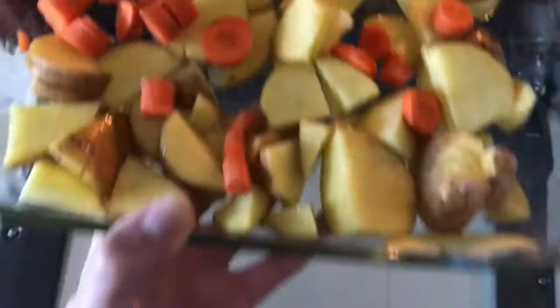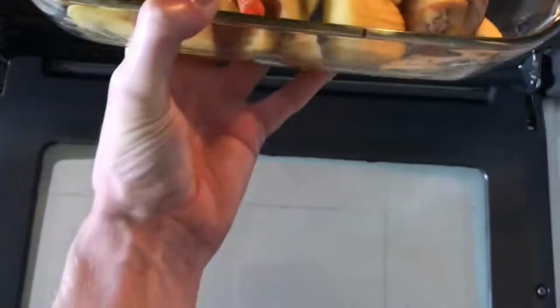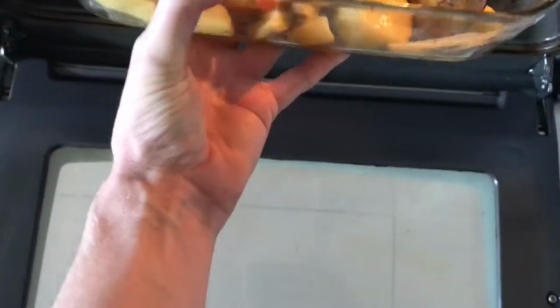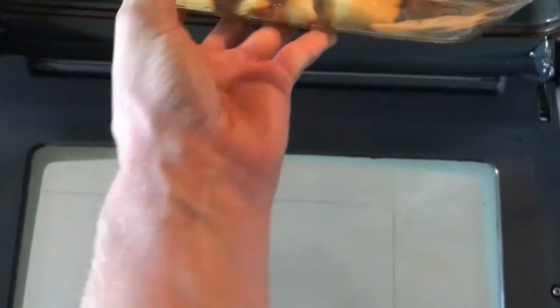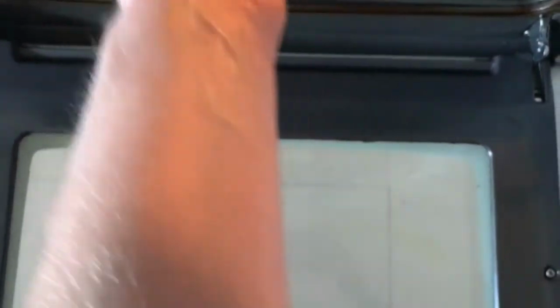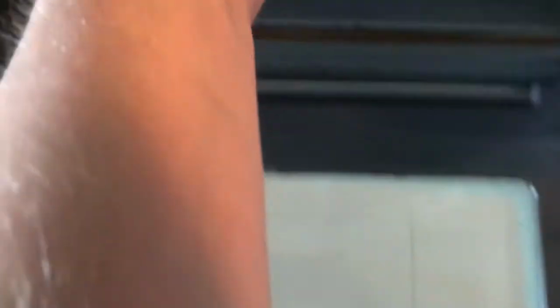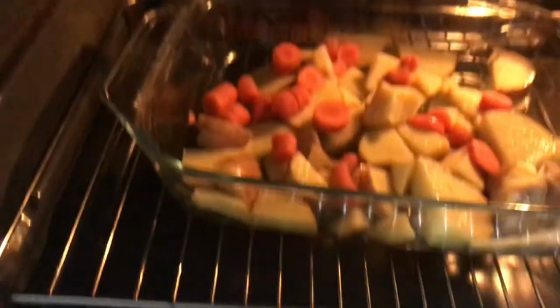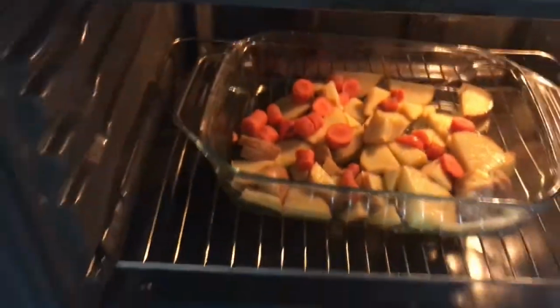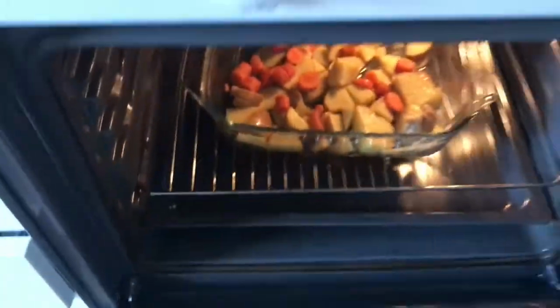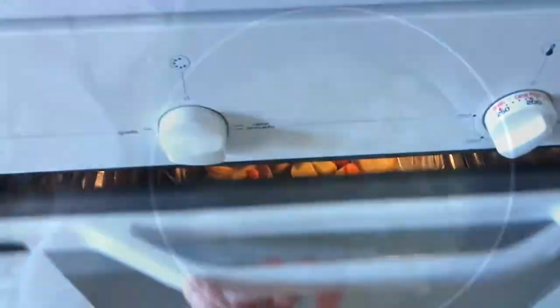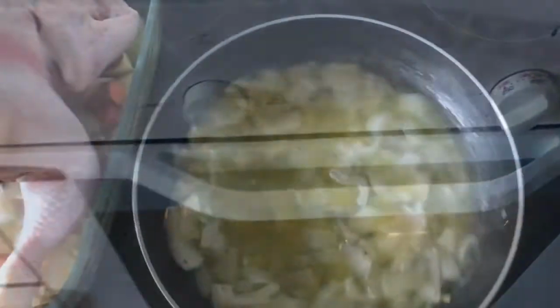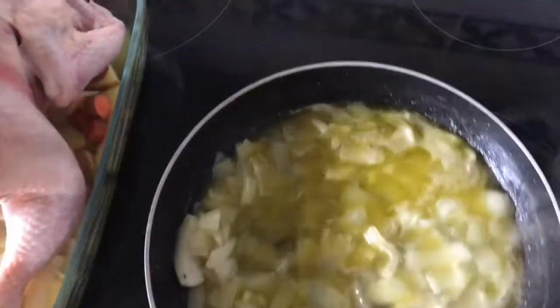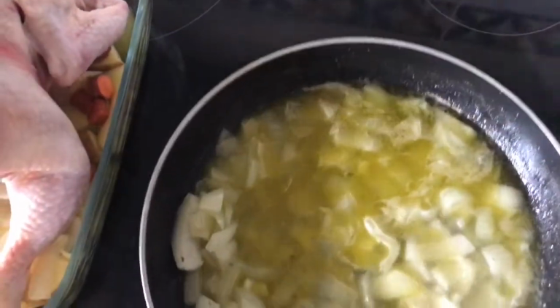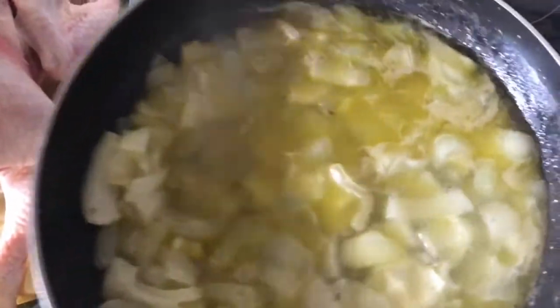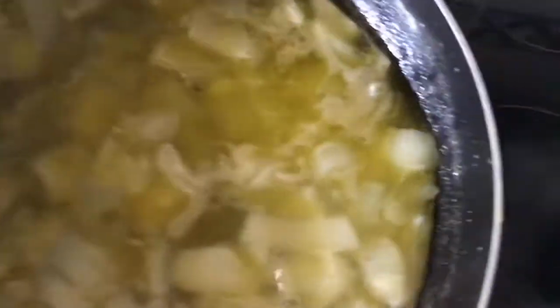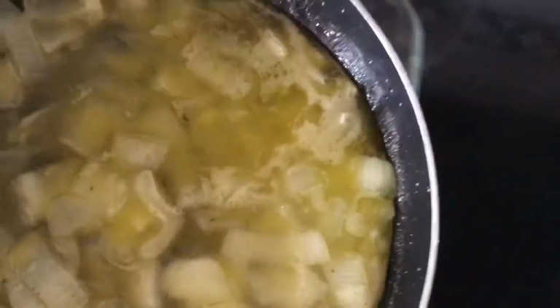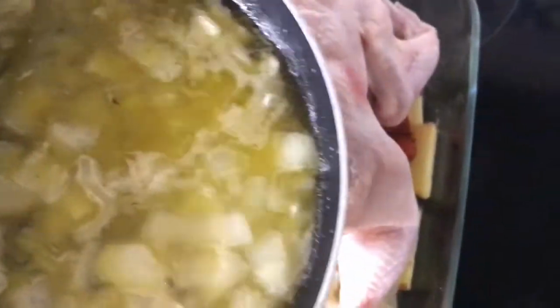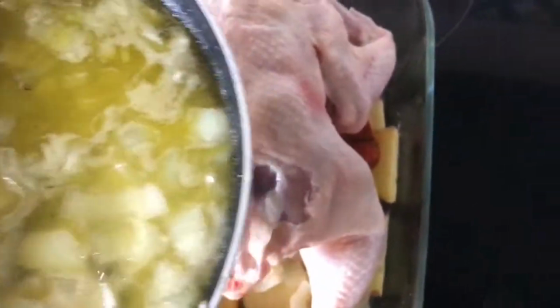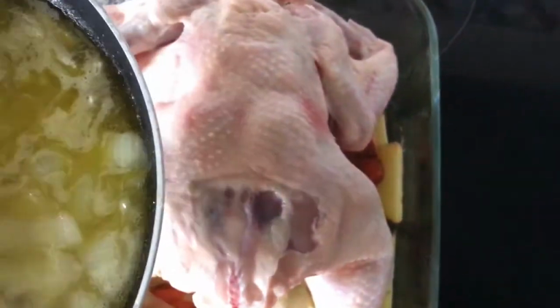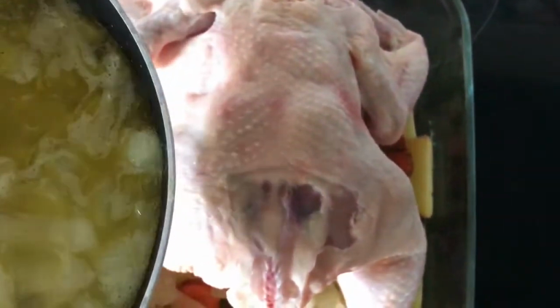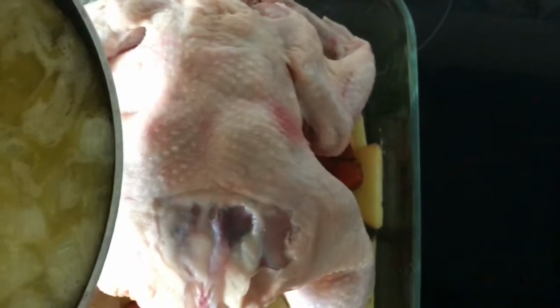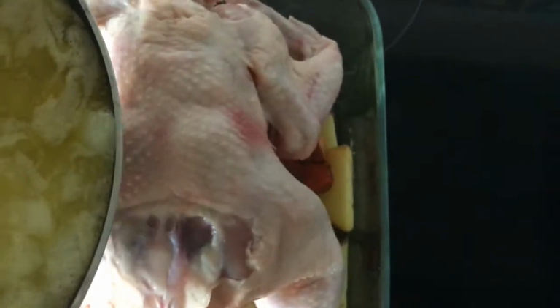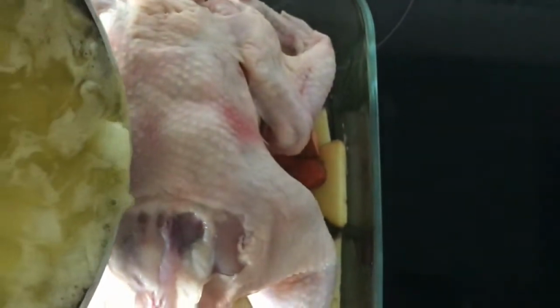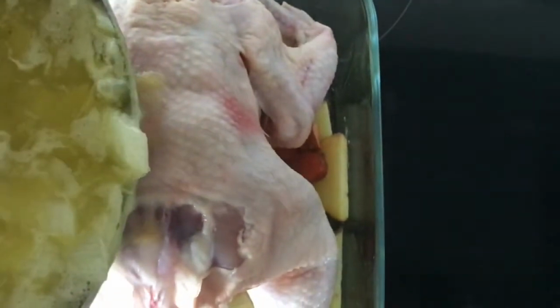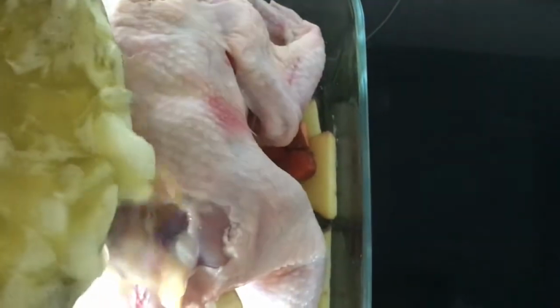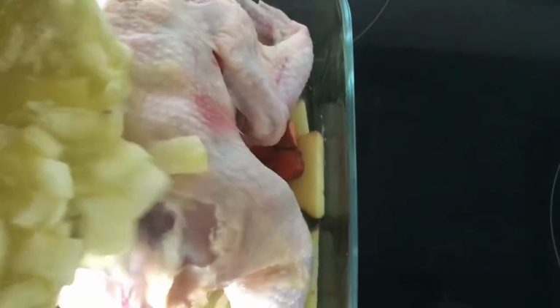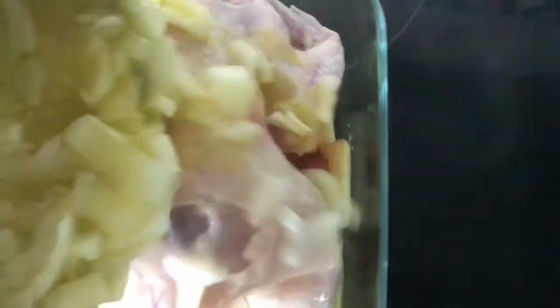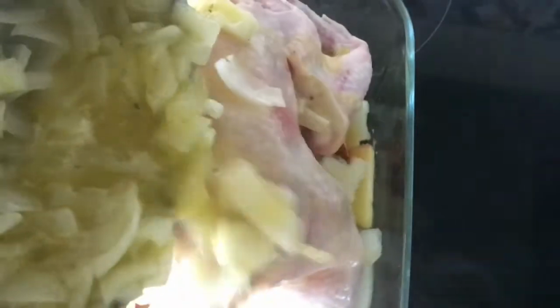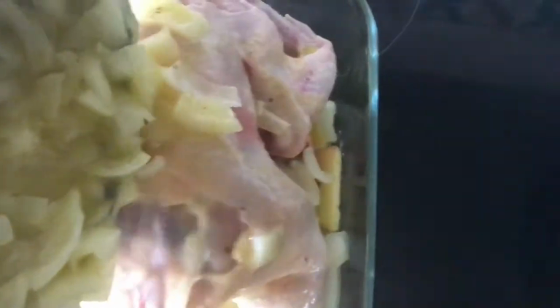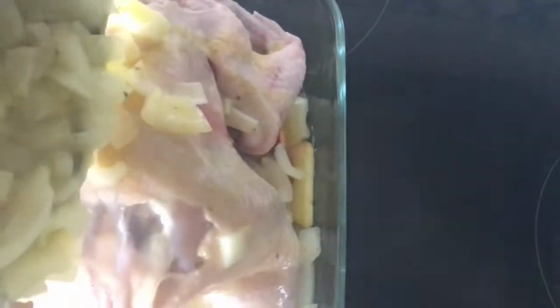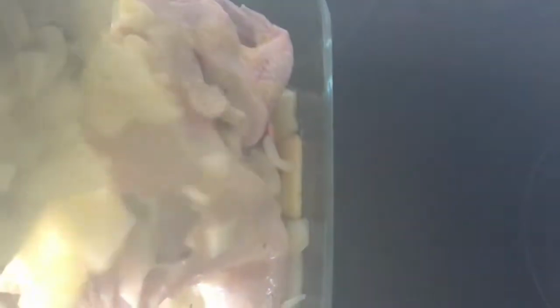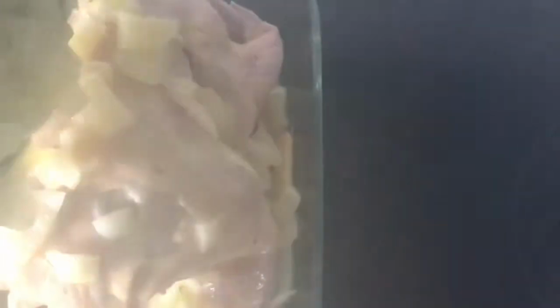Put the potatoes and carrots in the oven while you make the sauce. After 10 minutes, take everything out, put the chicken over the potatoes and carrots, and put the sauce over the chicken.